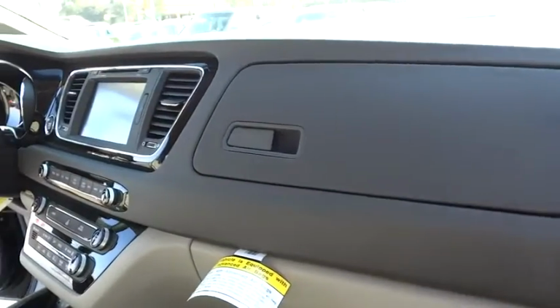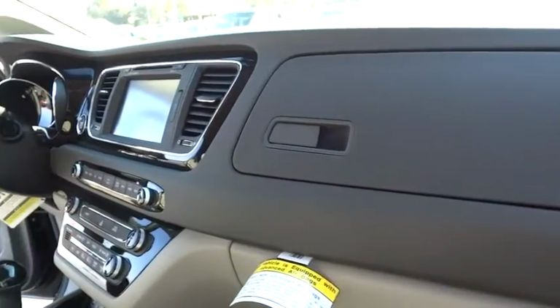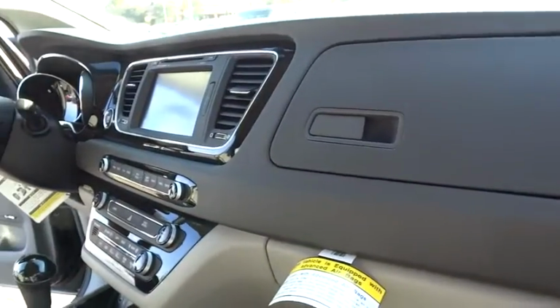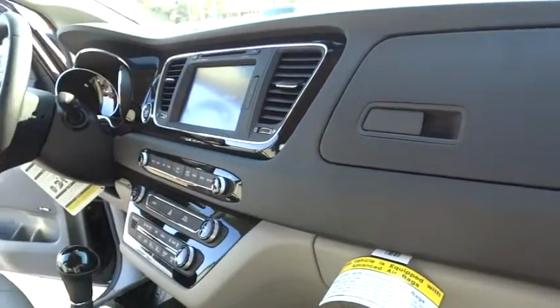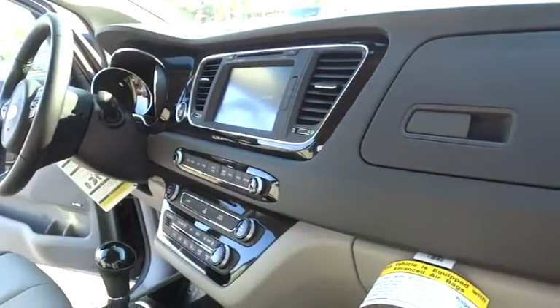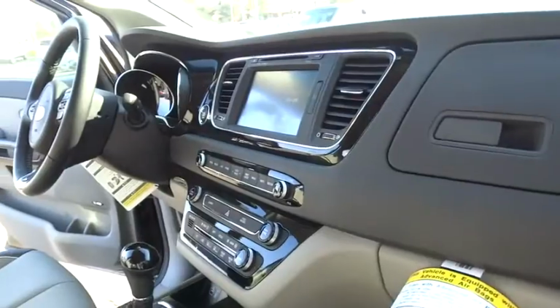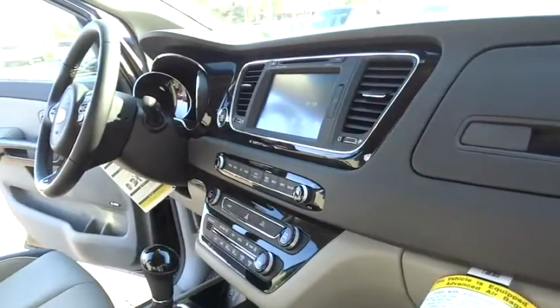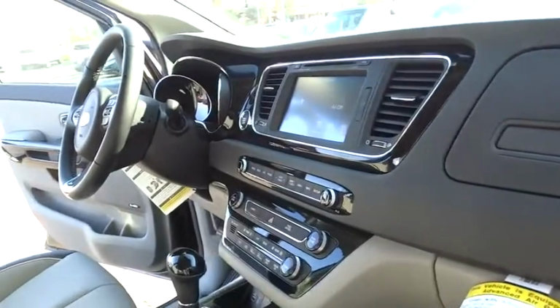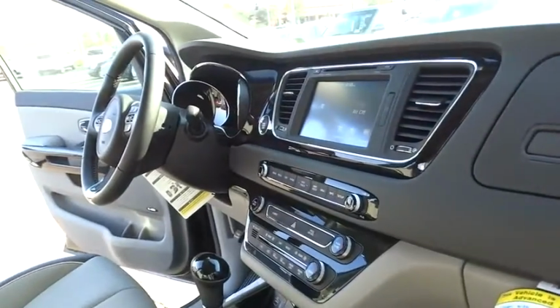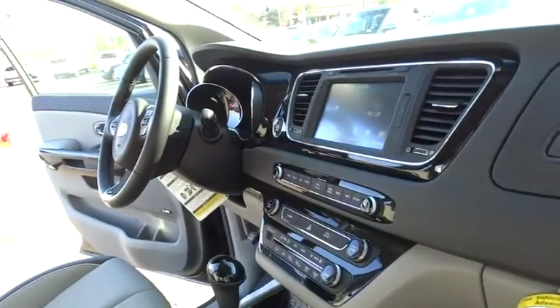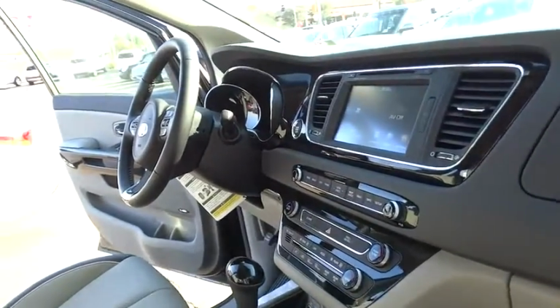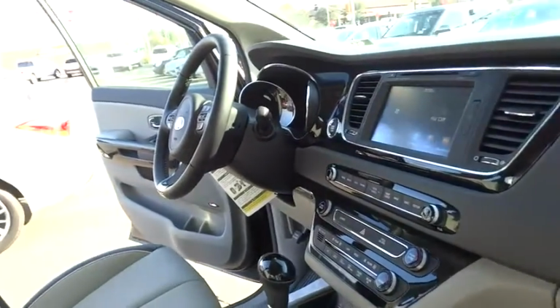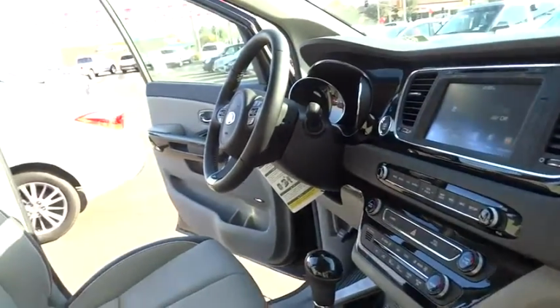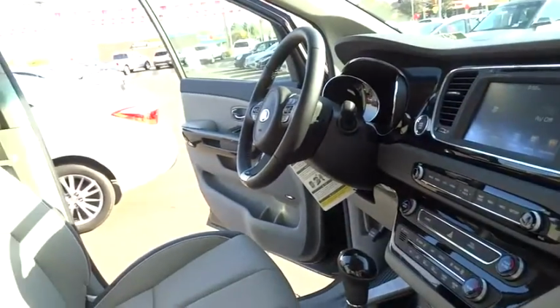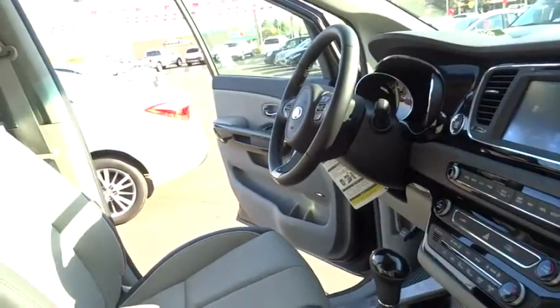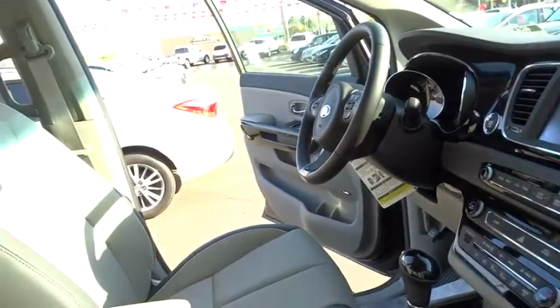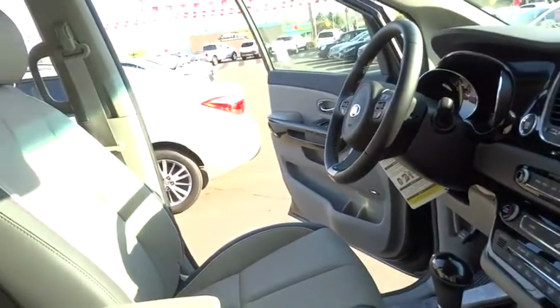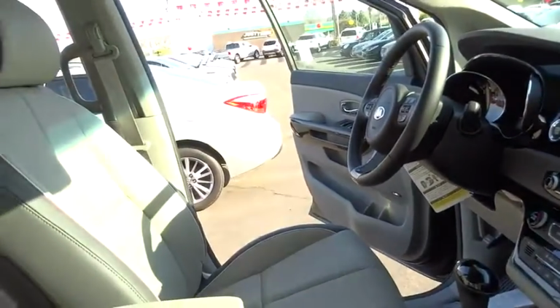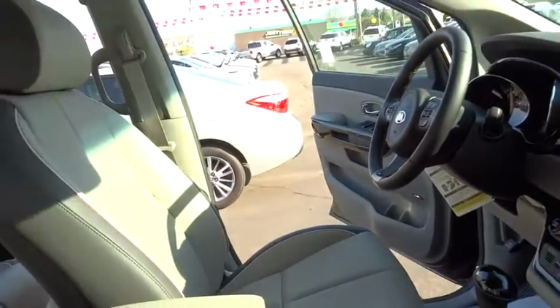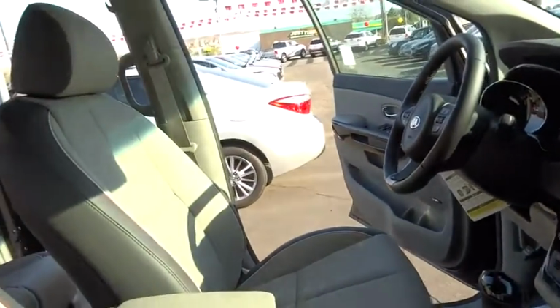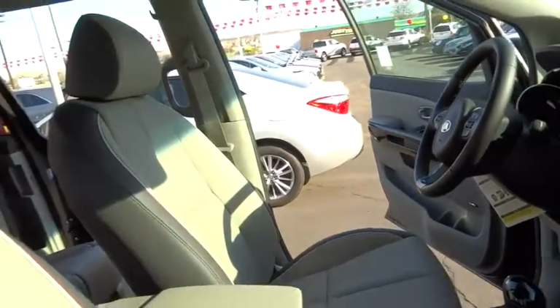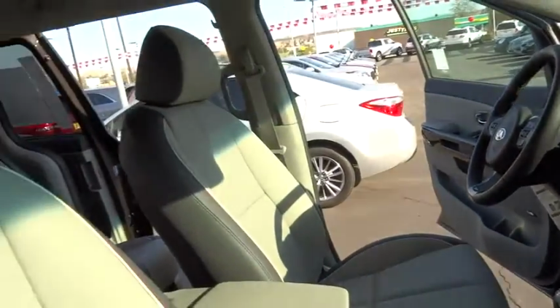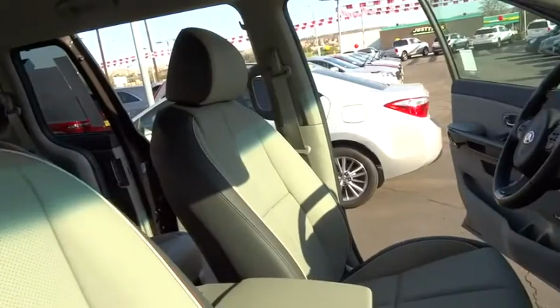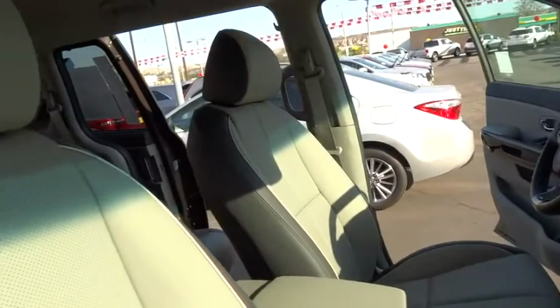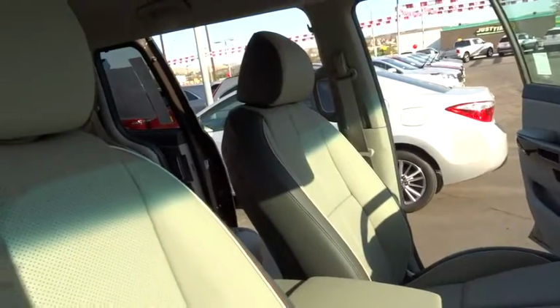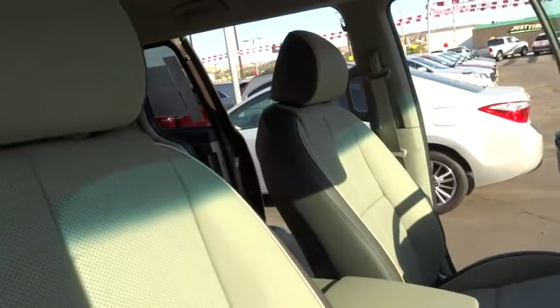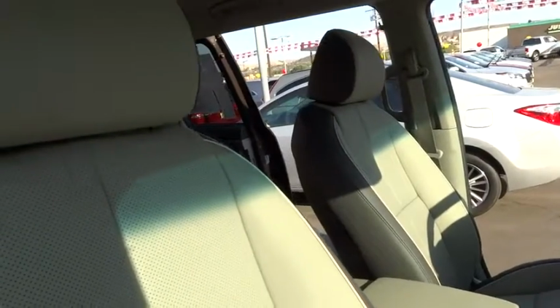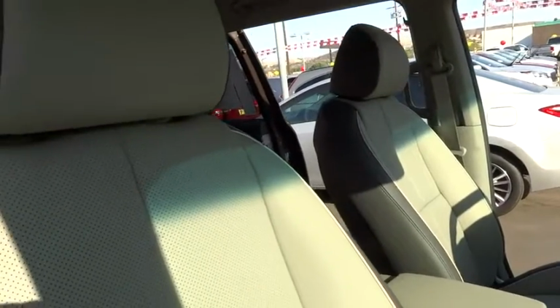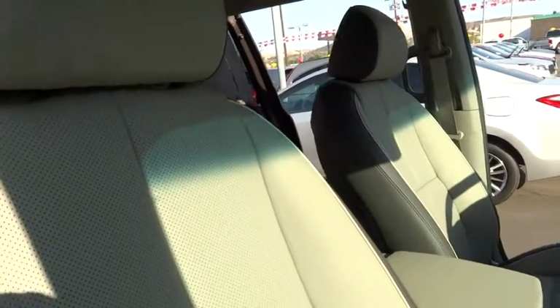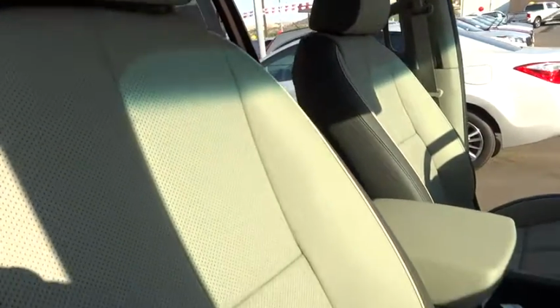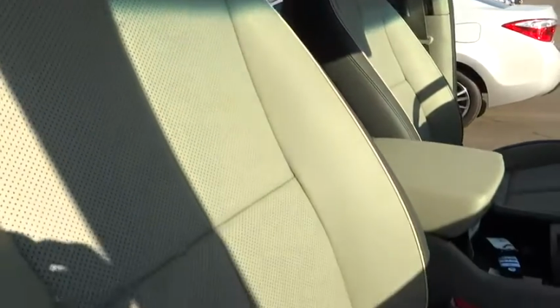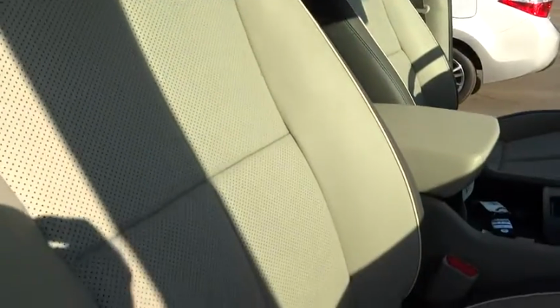Backup camera, Bluetooth, leather-wrapped steering wheel, power steering, adjustable steering wheel, cruise control, four-wheel disc brakes, keyless start, aluminum wheels.